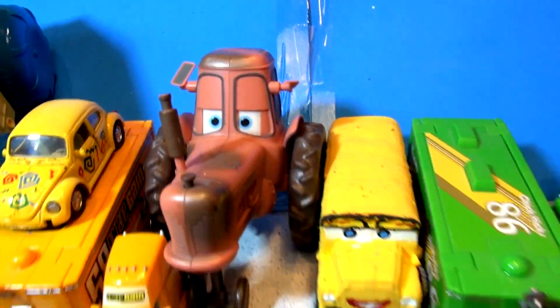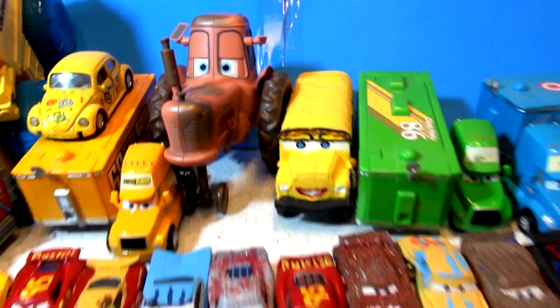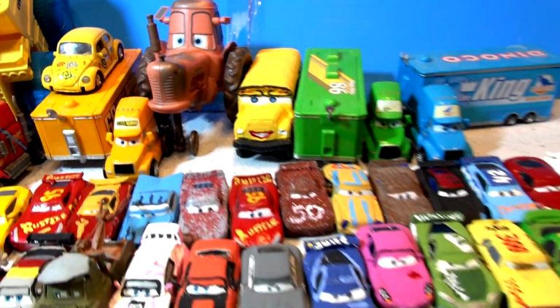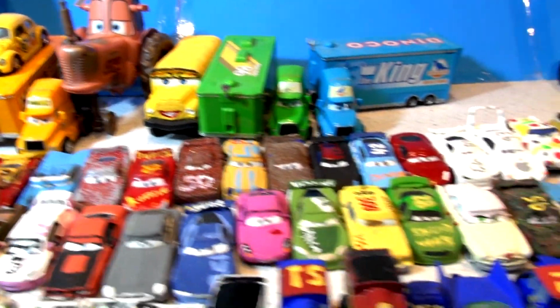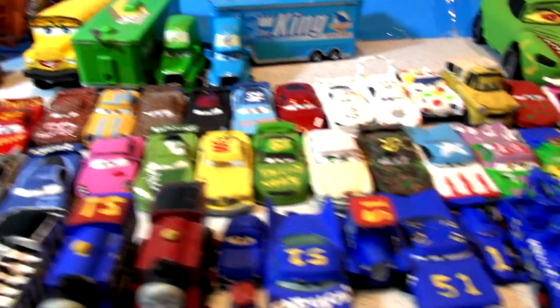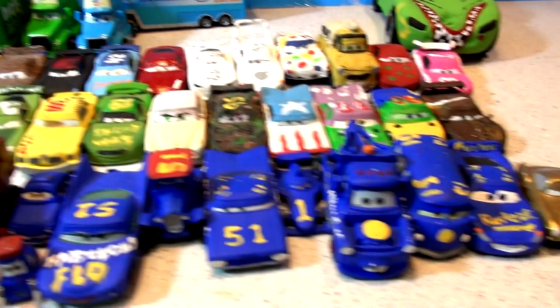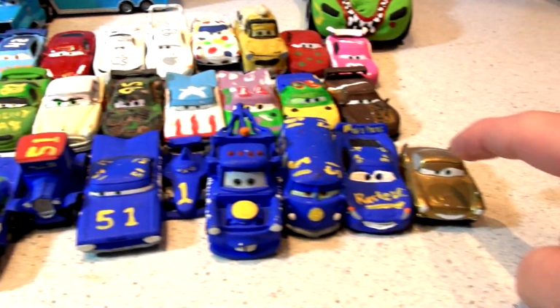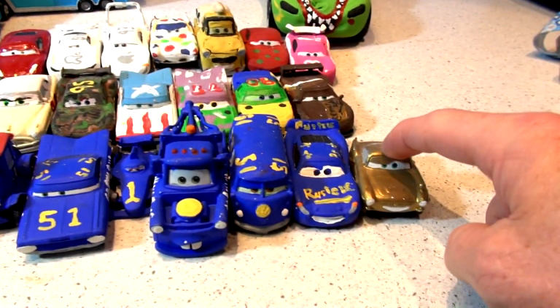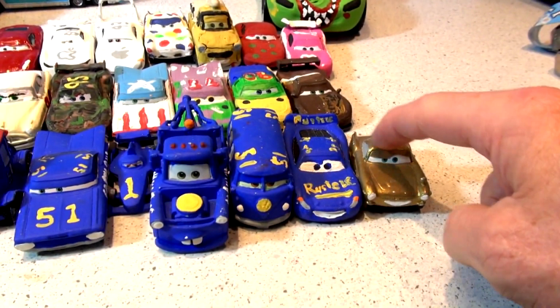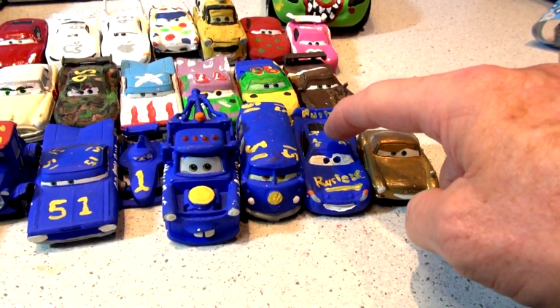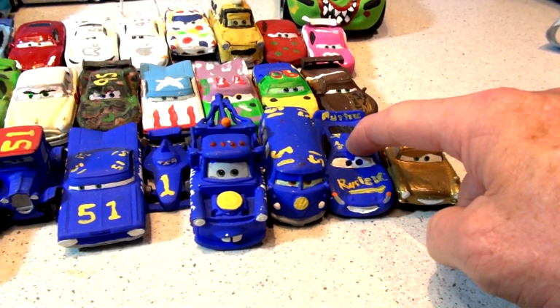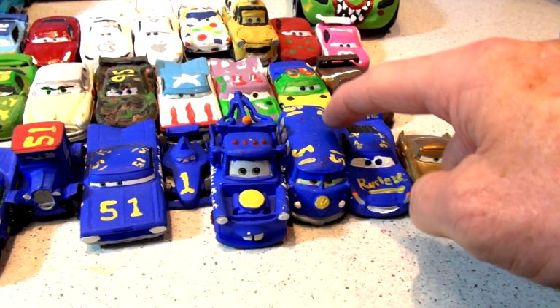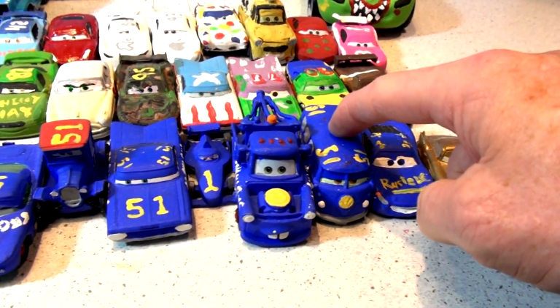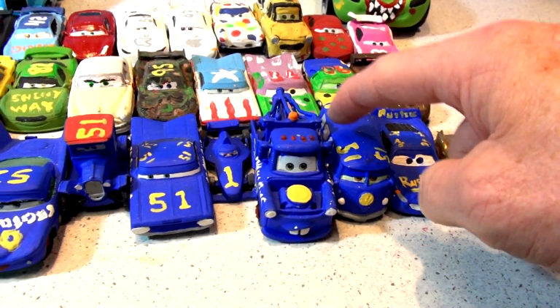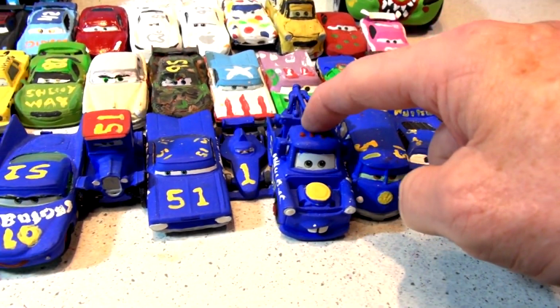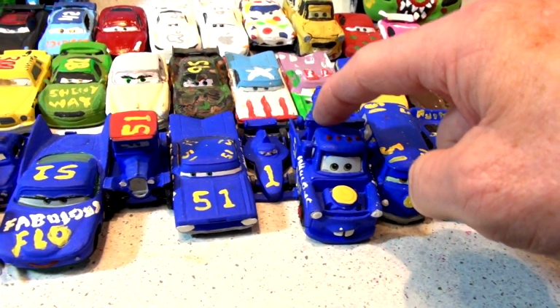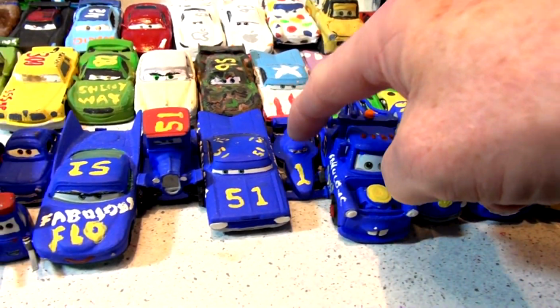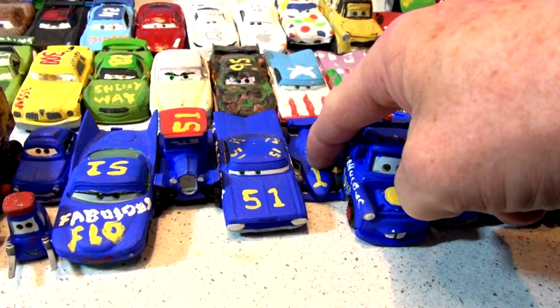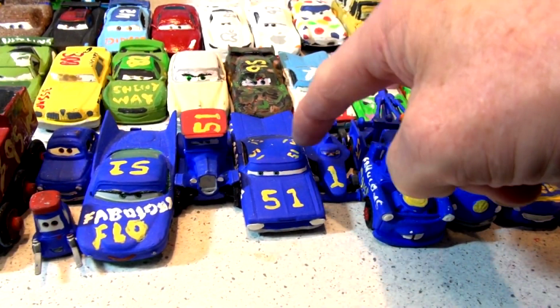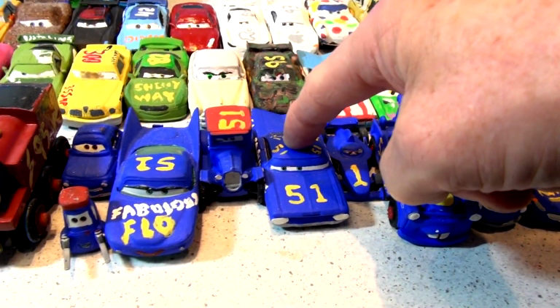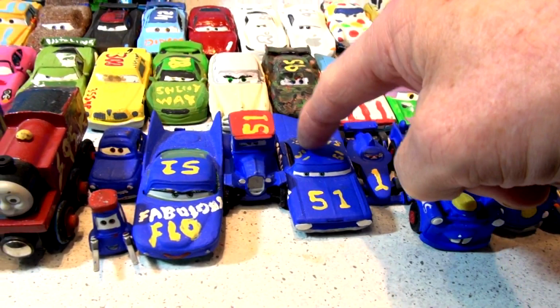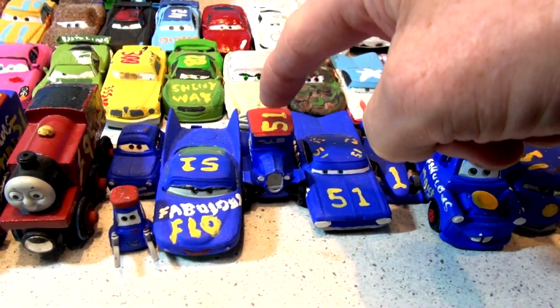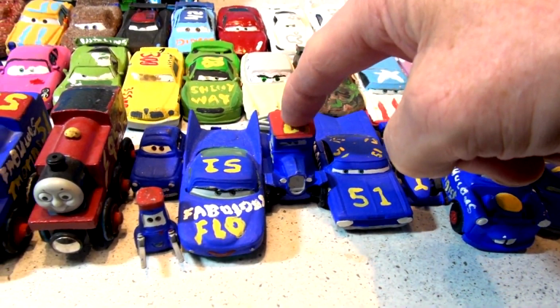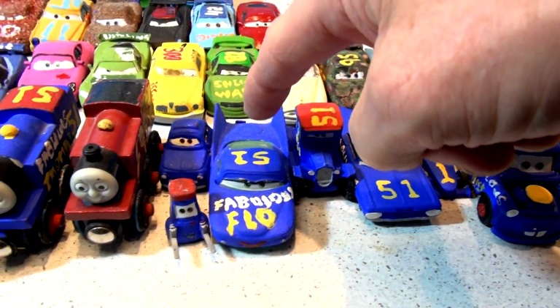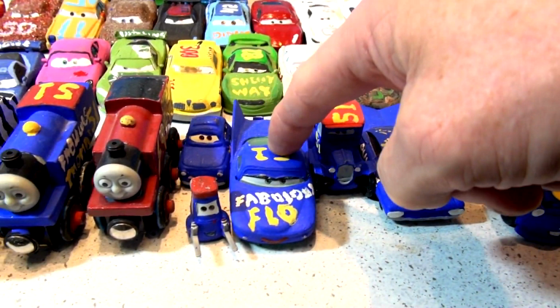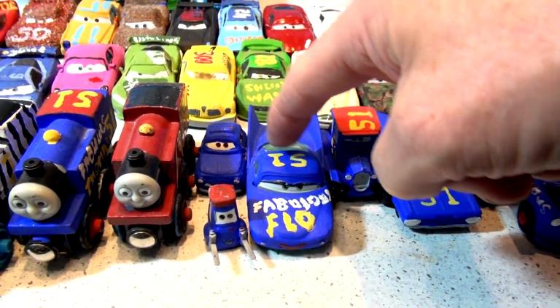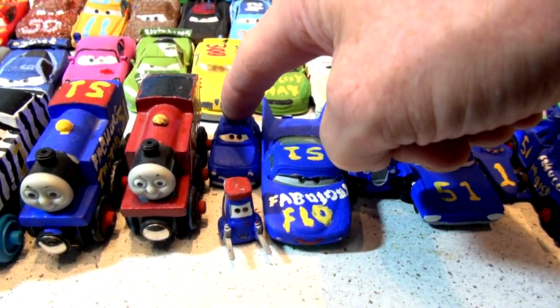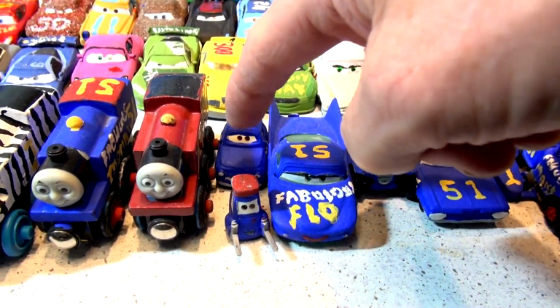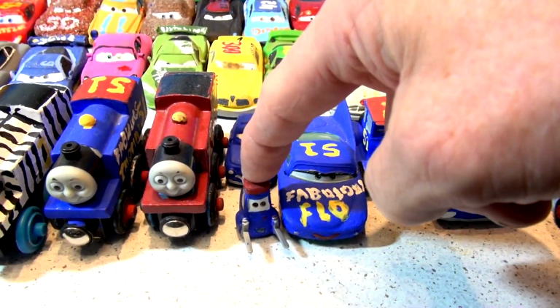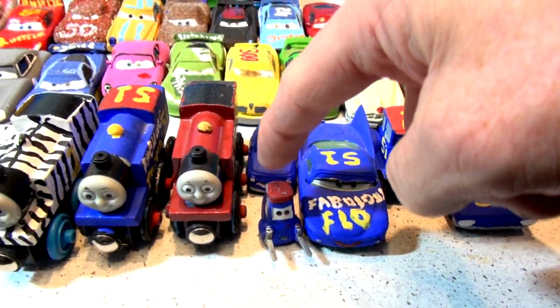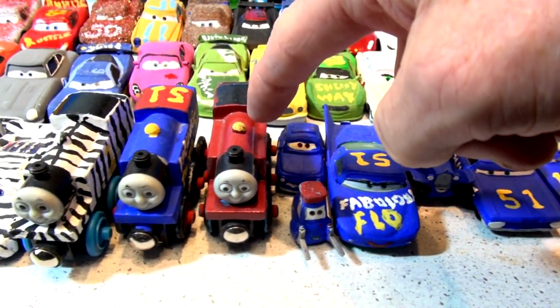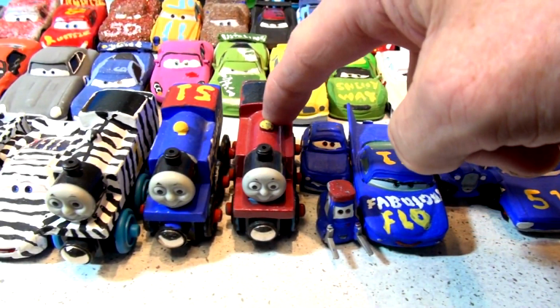Let's start over here. 1, 2, 3, 4, 5, 6, 7, 8, 9, 10, 11.